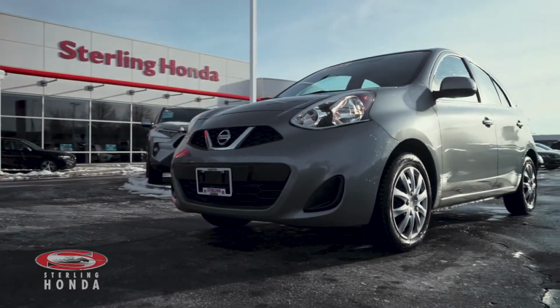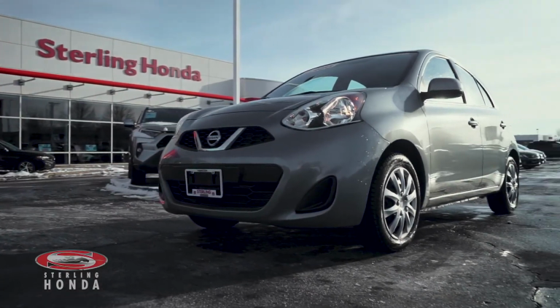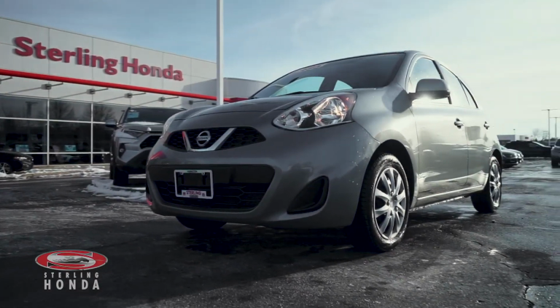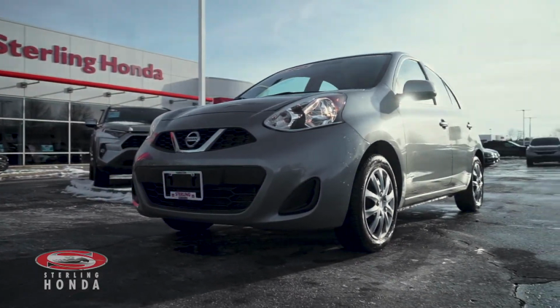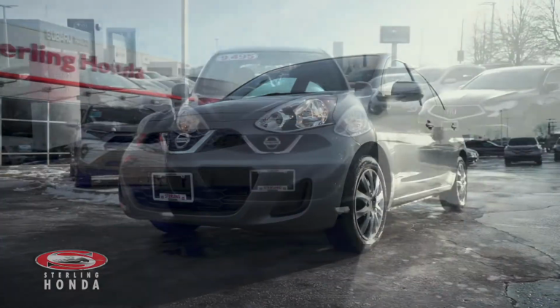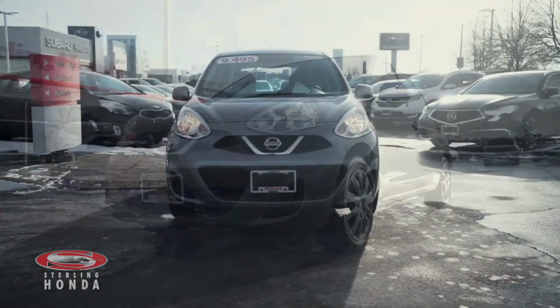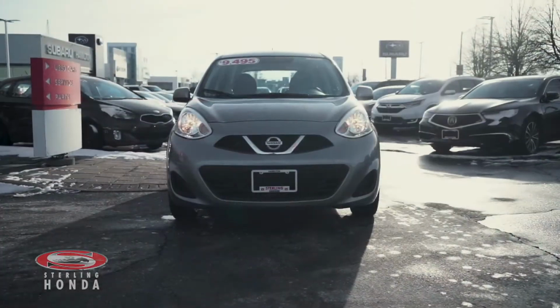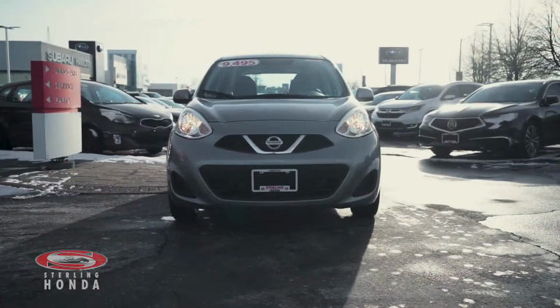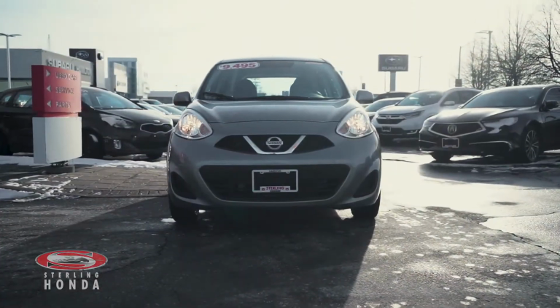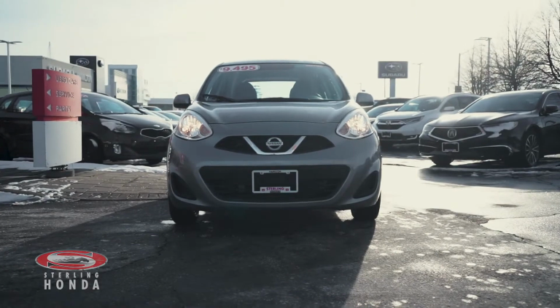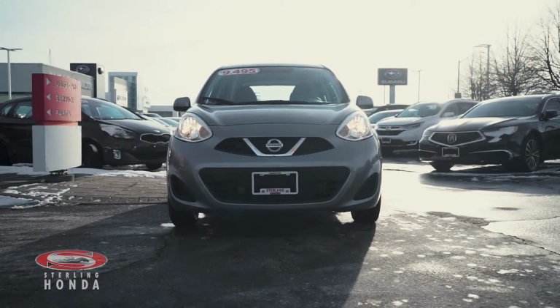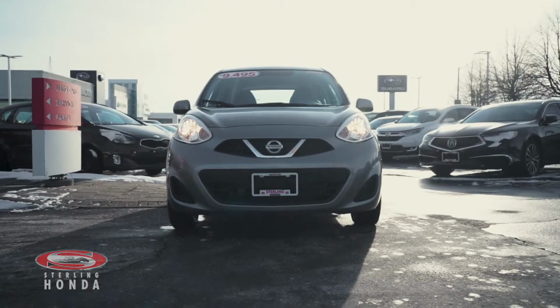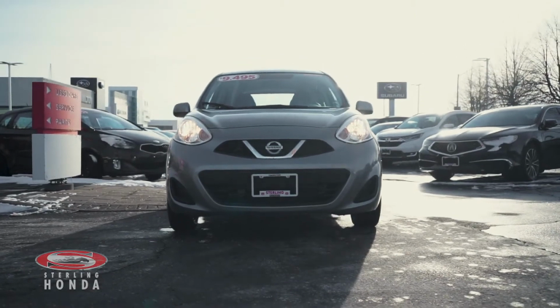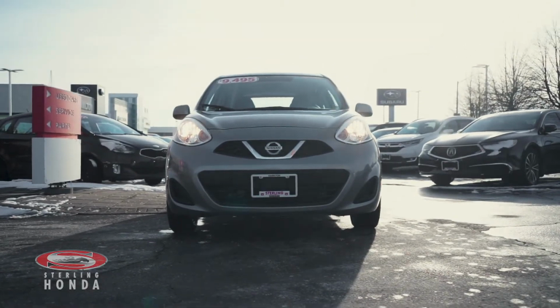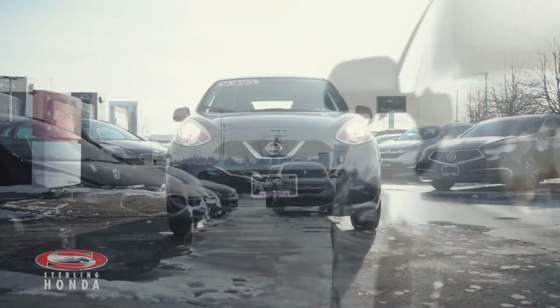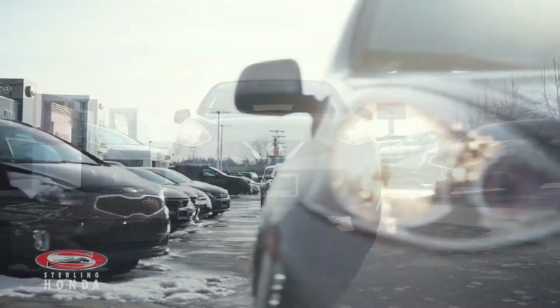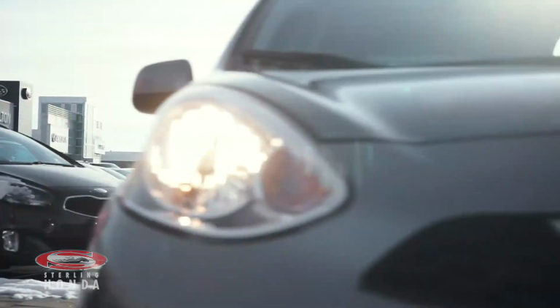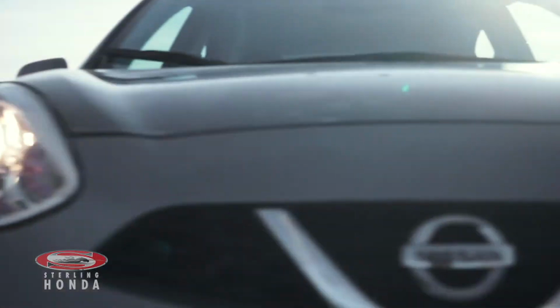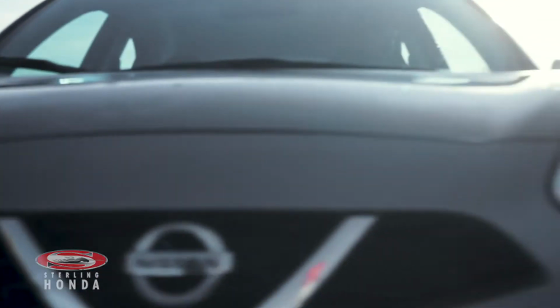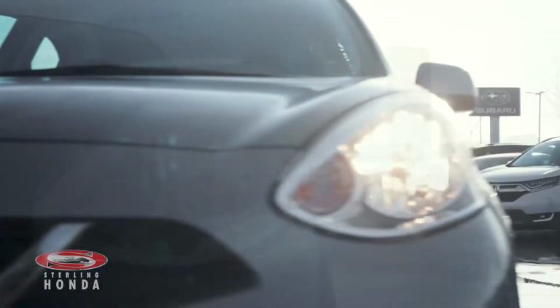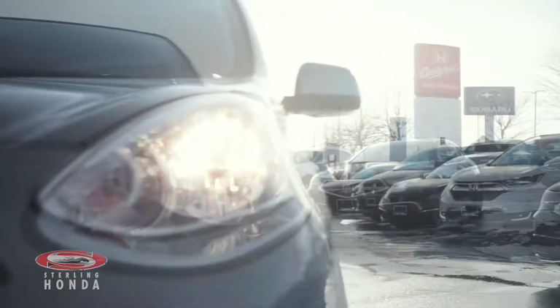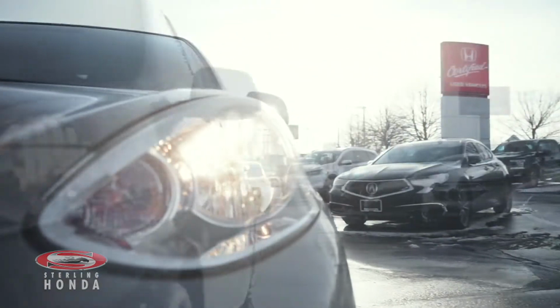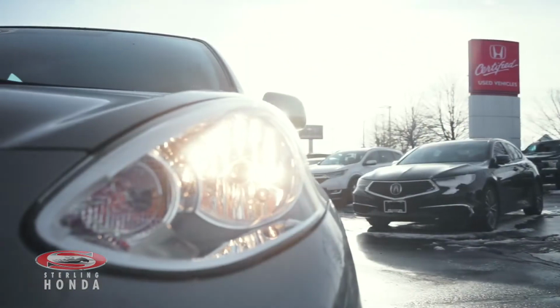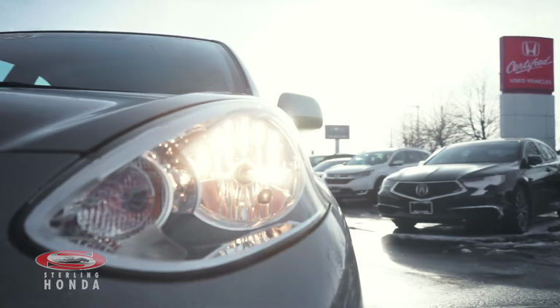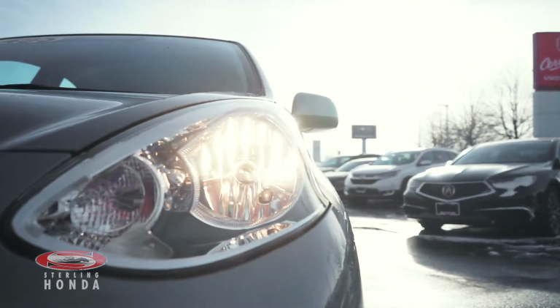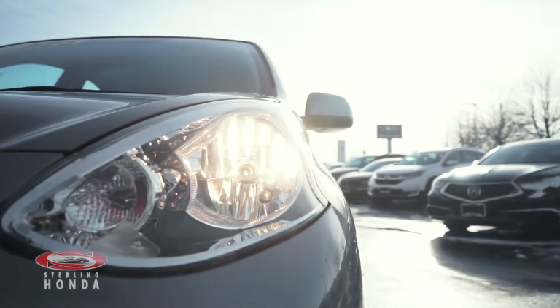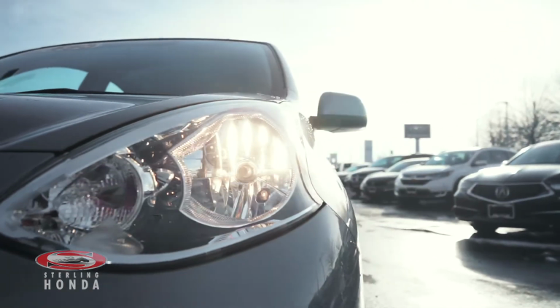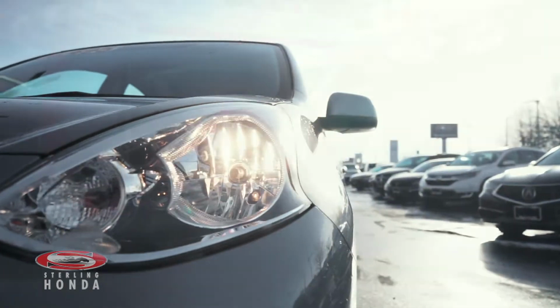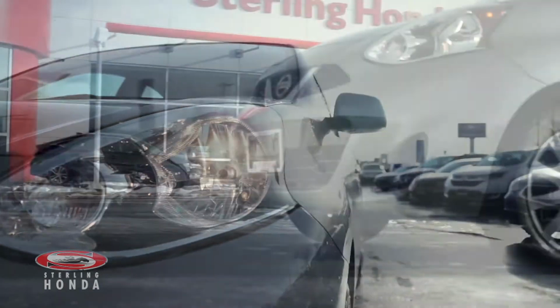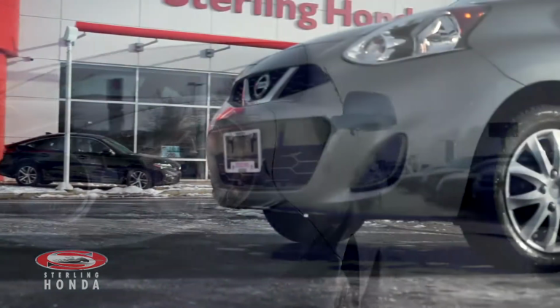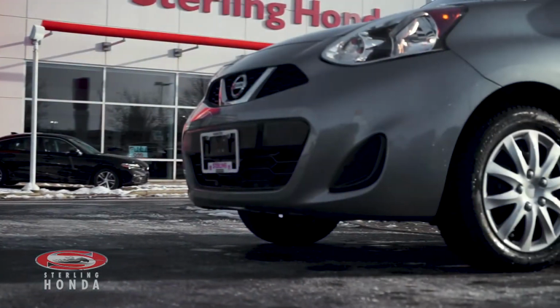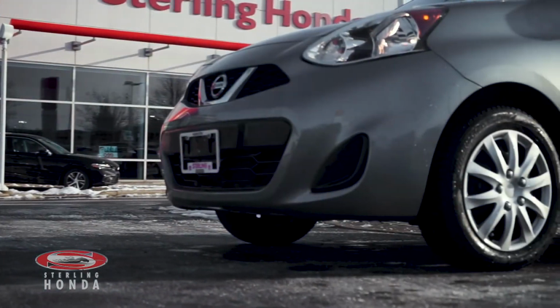Christian here from Sterling Honda, and in today's video I'll be showing you our 2015 Nissan Micra SV. This accident-free vehicle has had only one previous owner and boasts a front-wheel drivetrain.